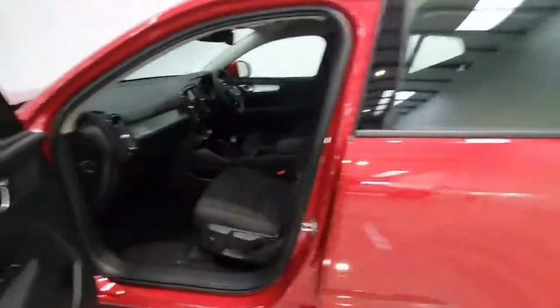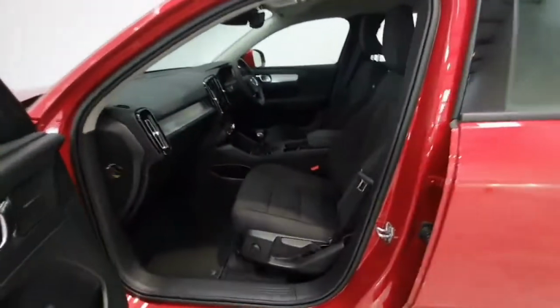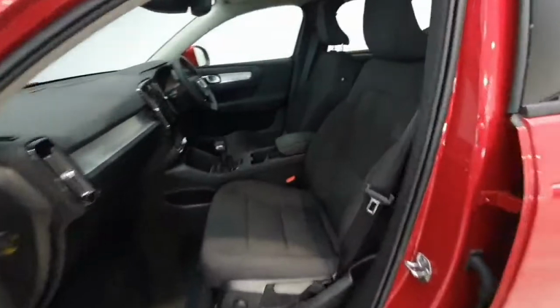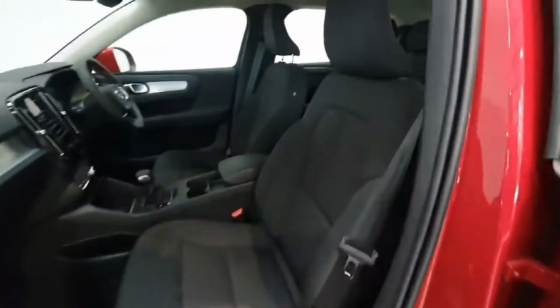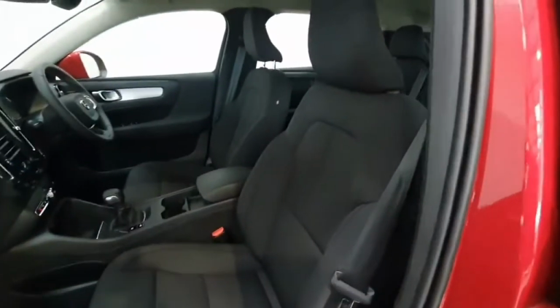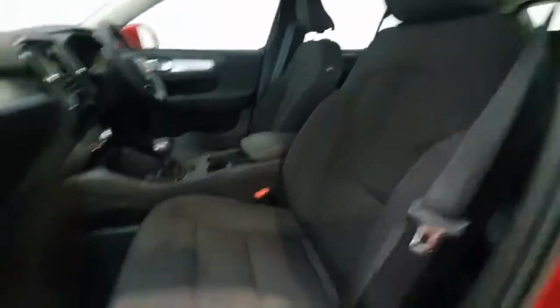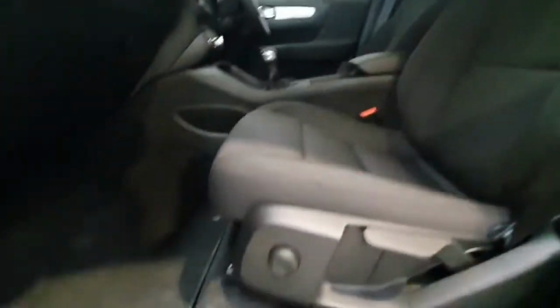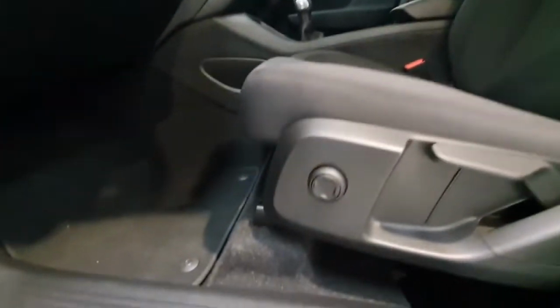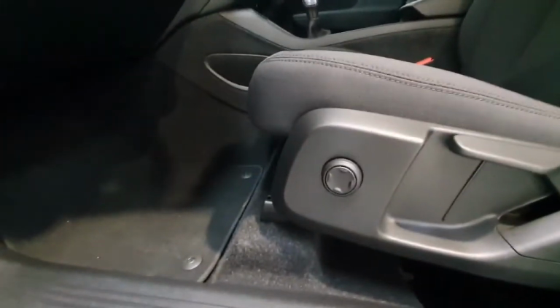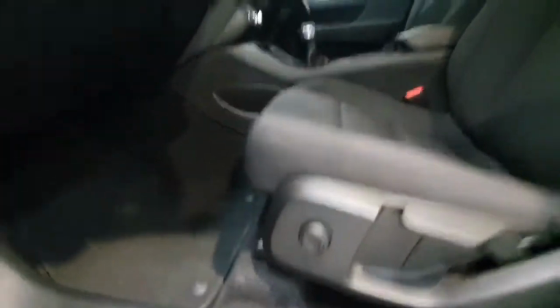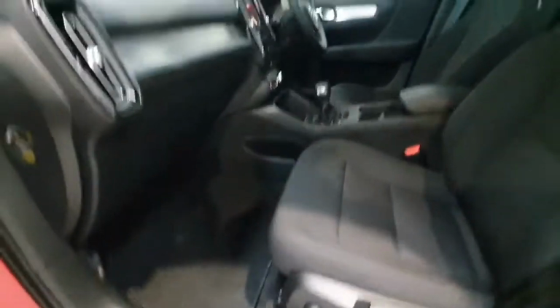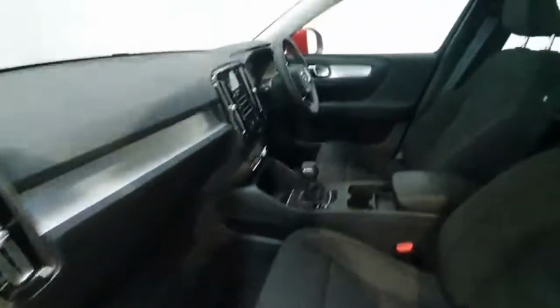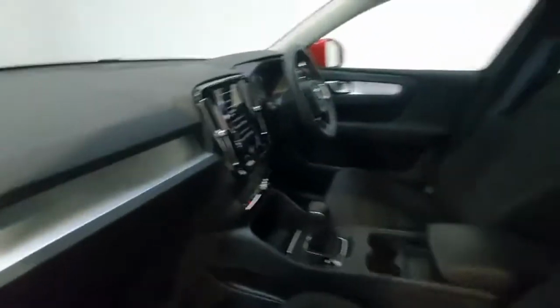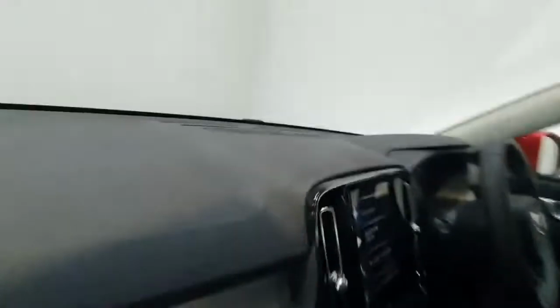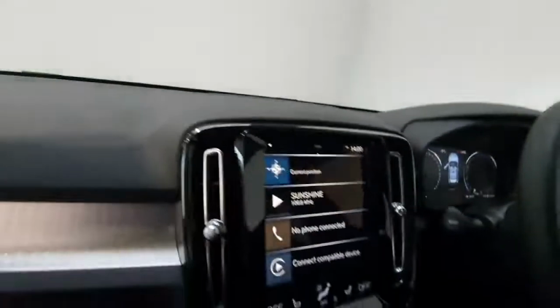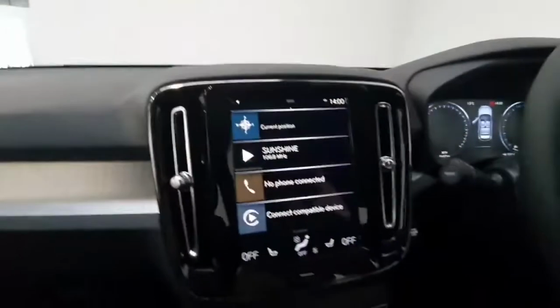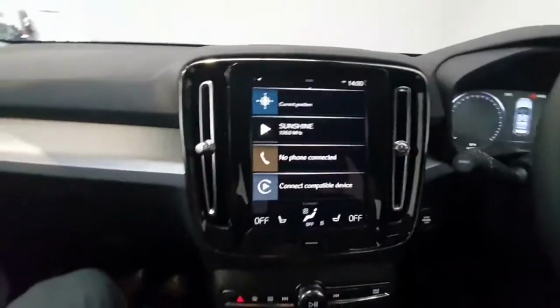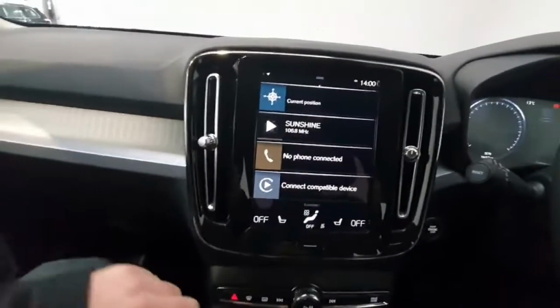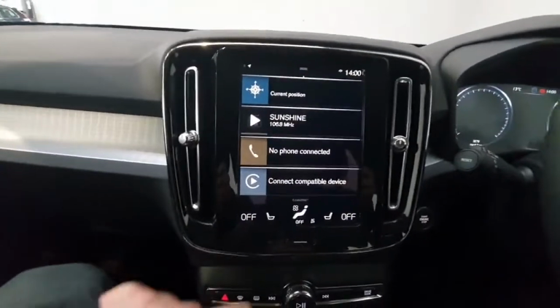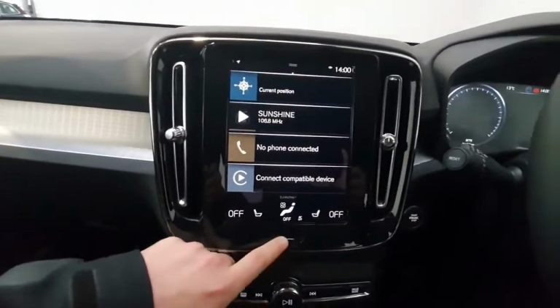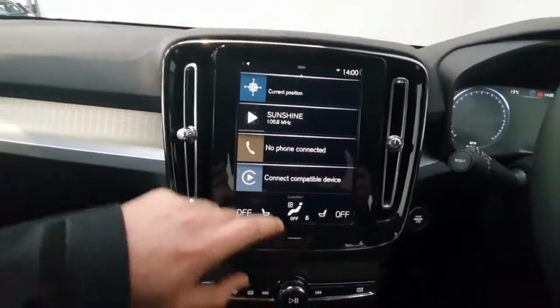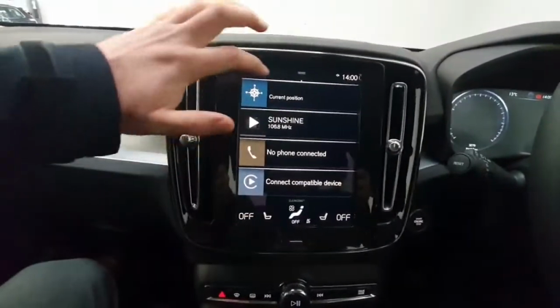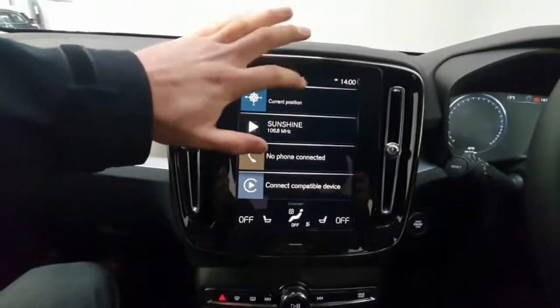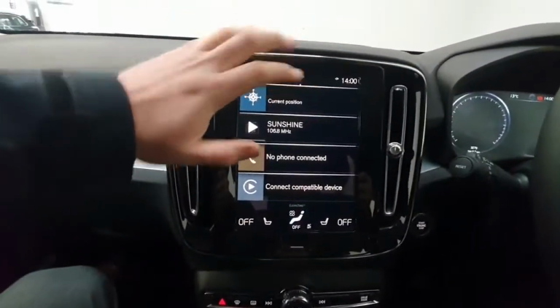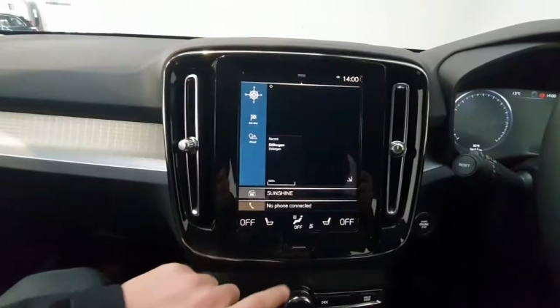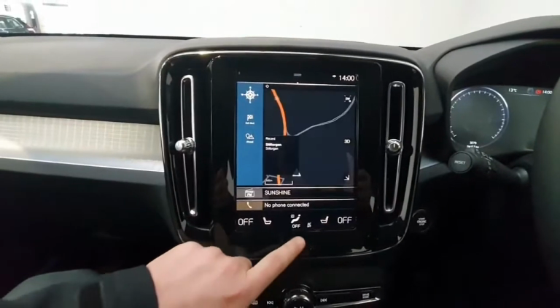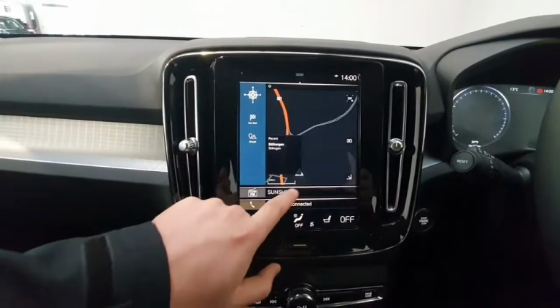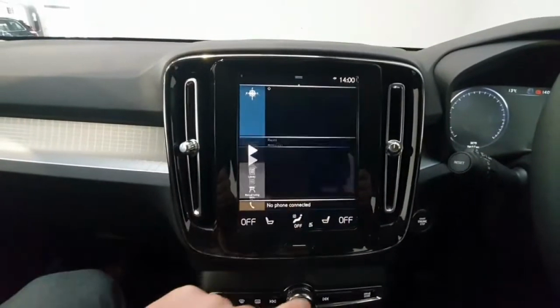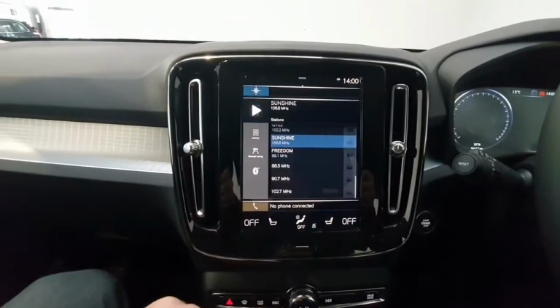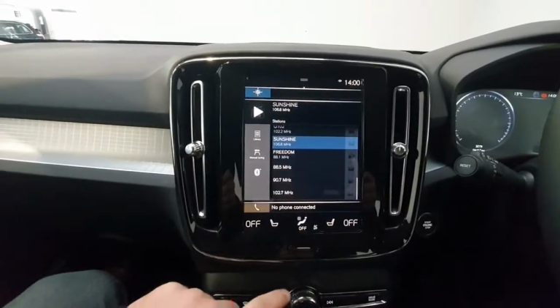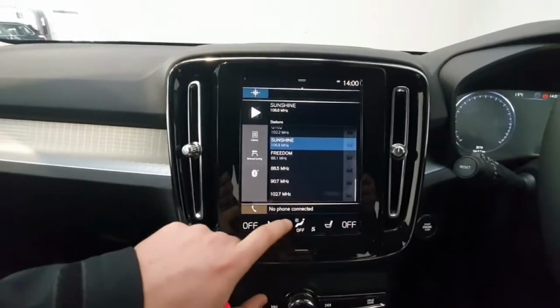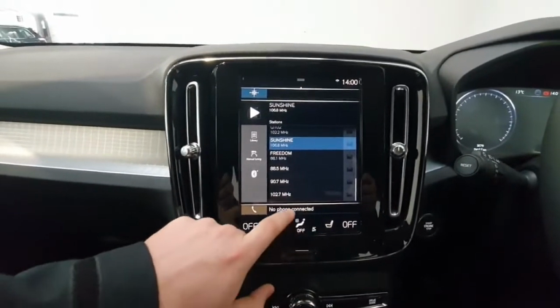Inside it does feature cloth seats throughout with electric lumbar support. In the centre console you do have a touchscreen which gives you access to everything from your sat nav to your phone and radio via Bluetooth as well.